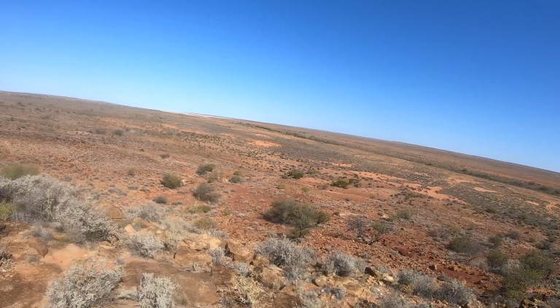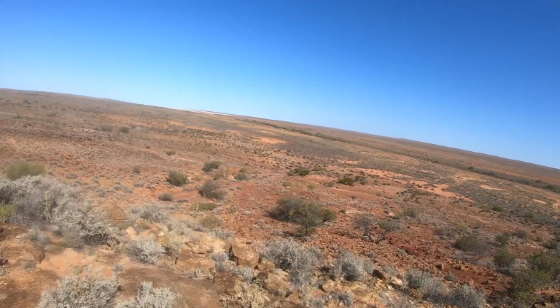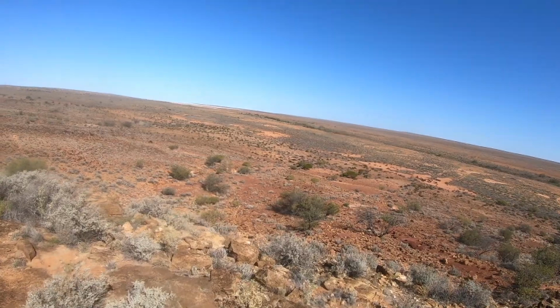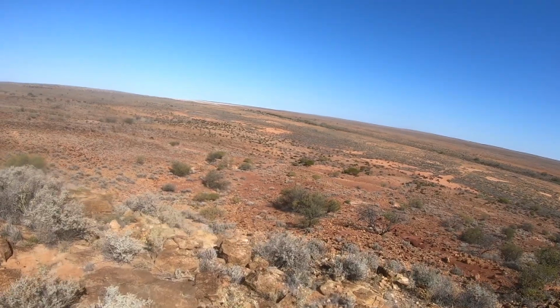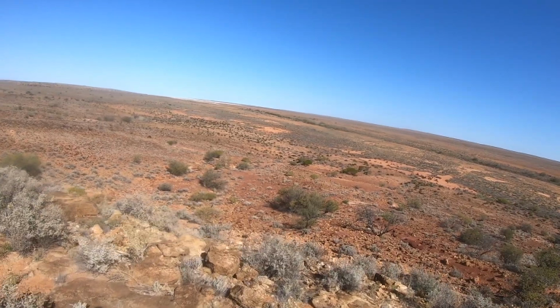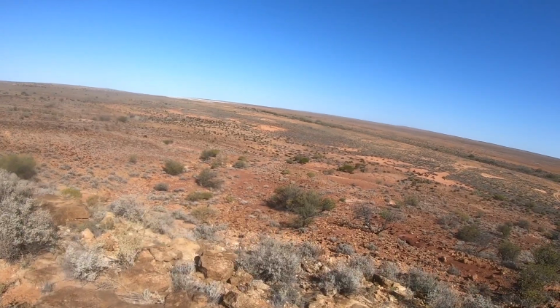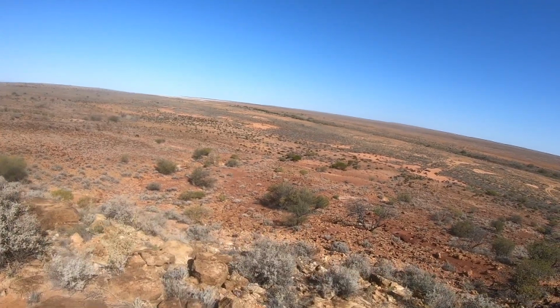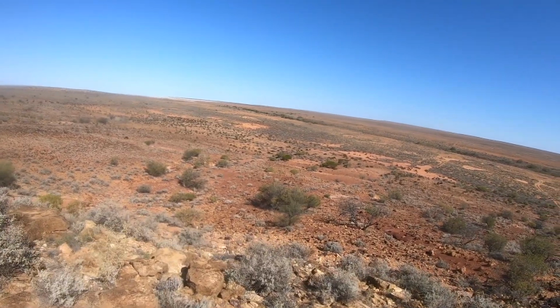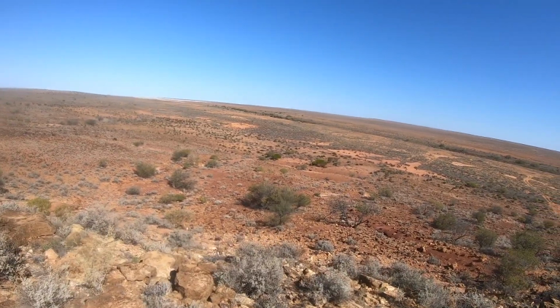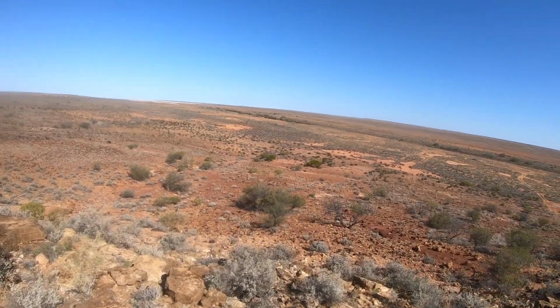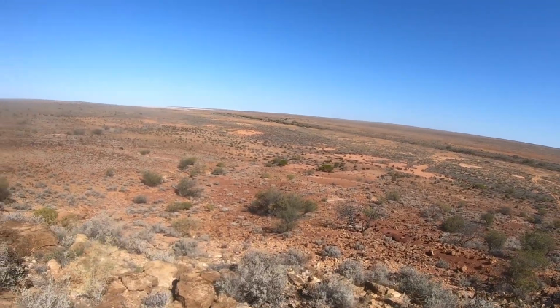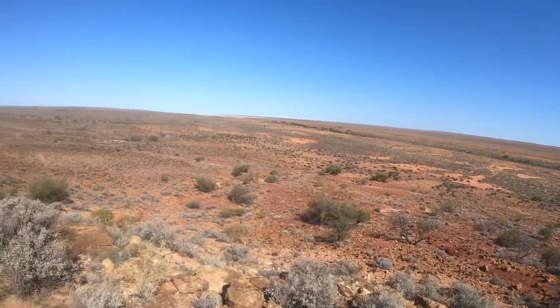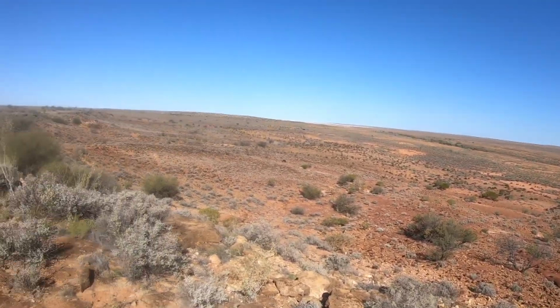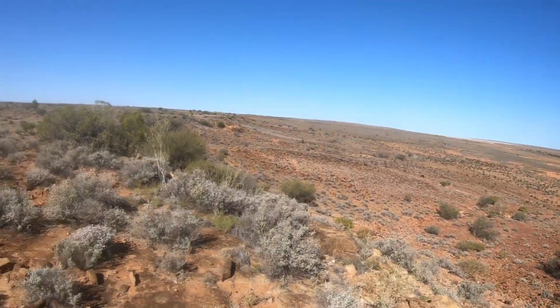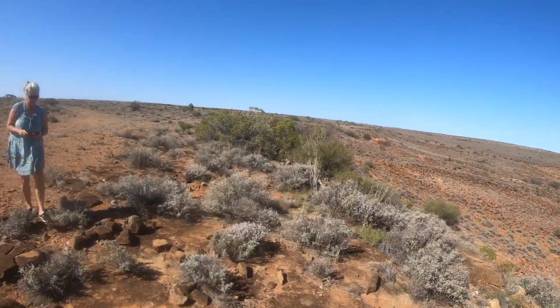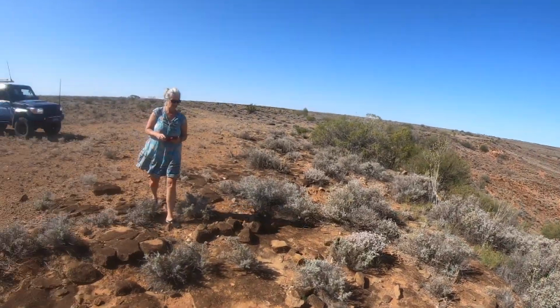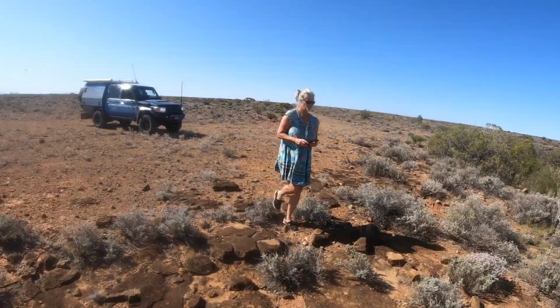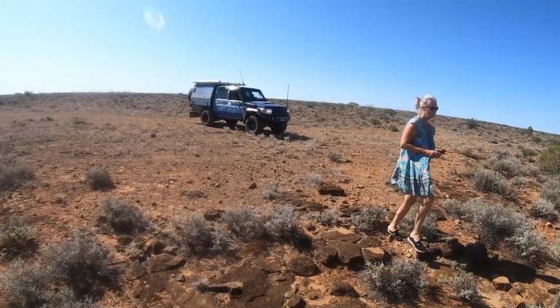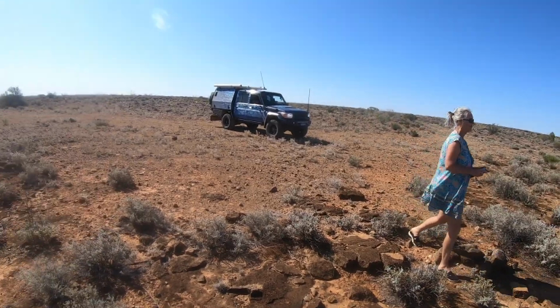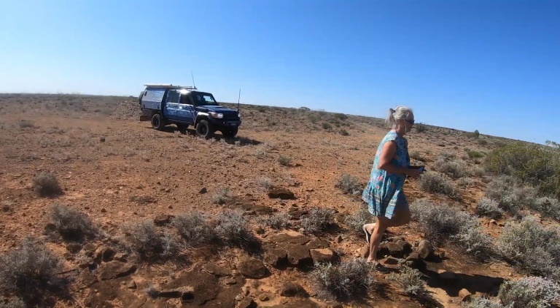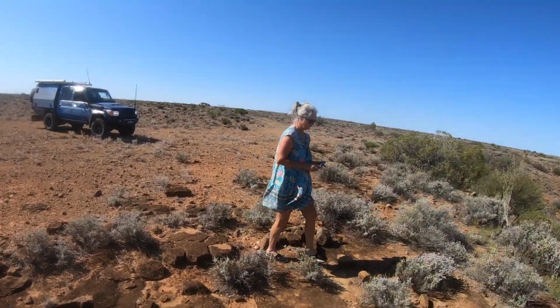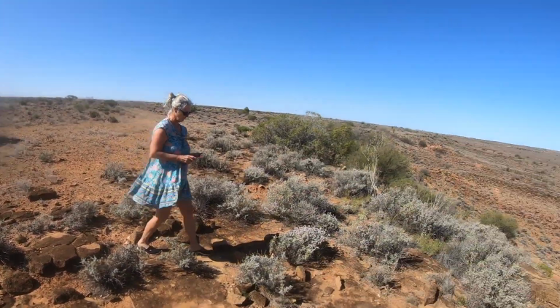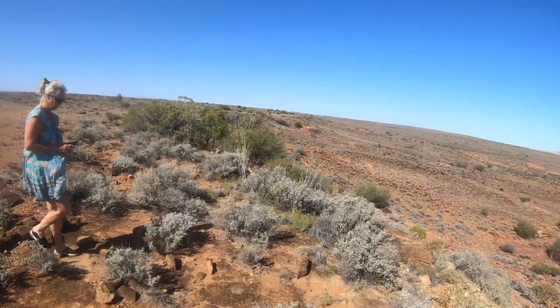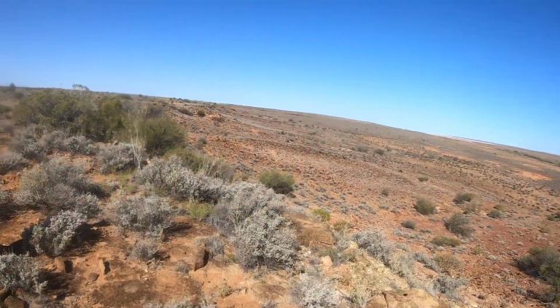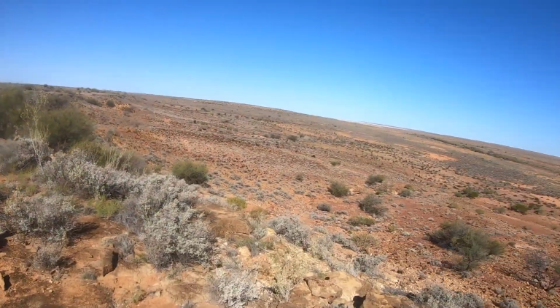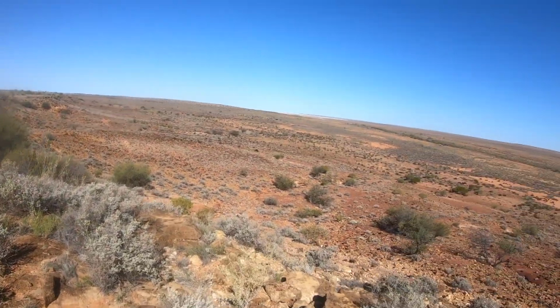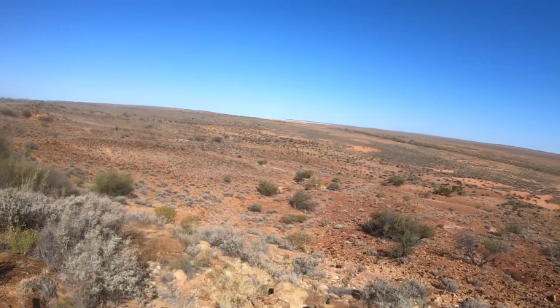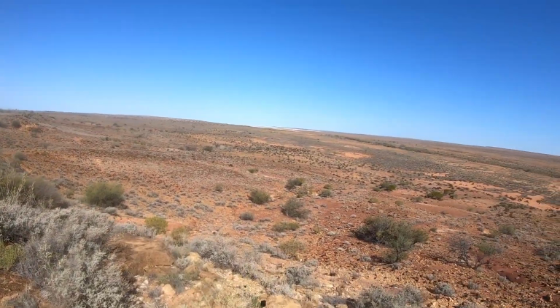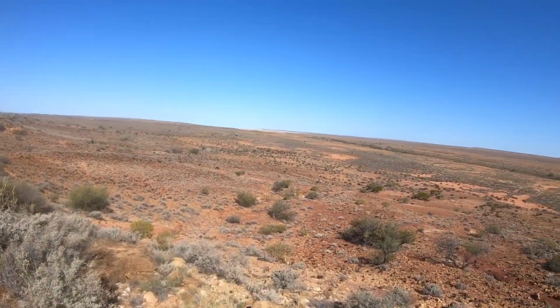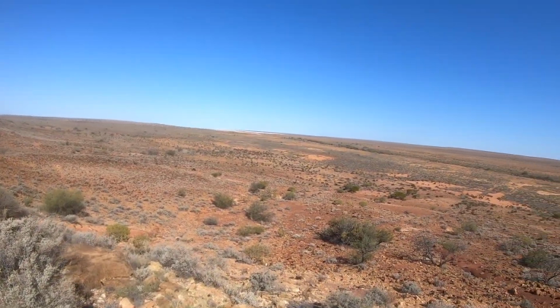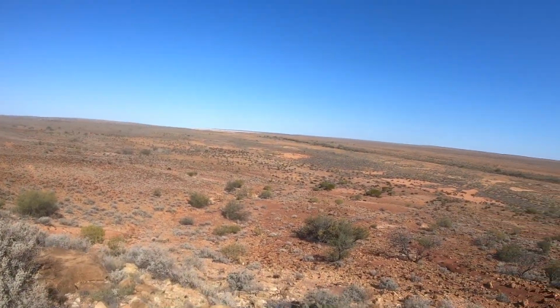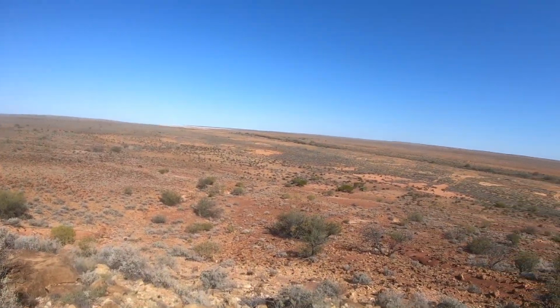Just wondering if you've been up here — been everywhere else. Good view.